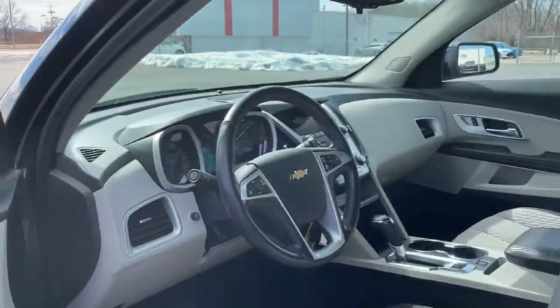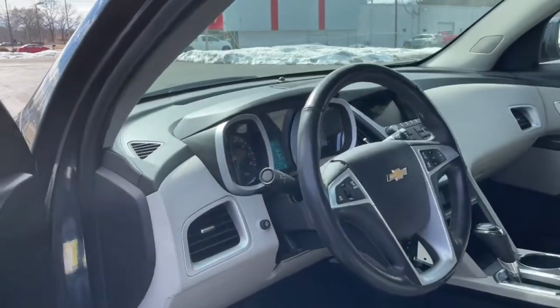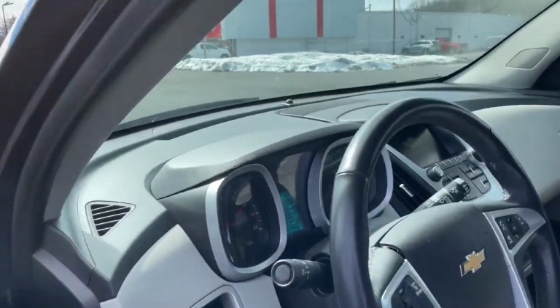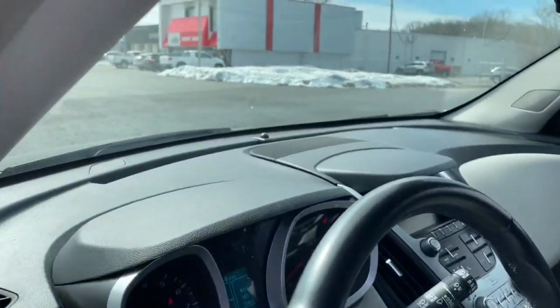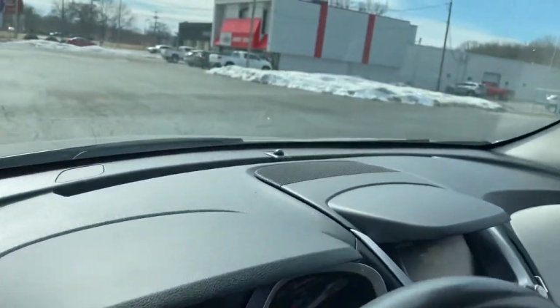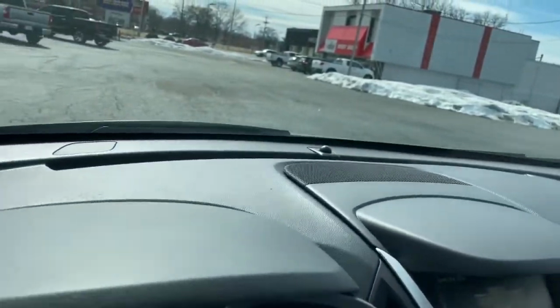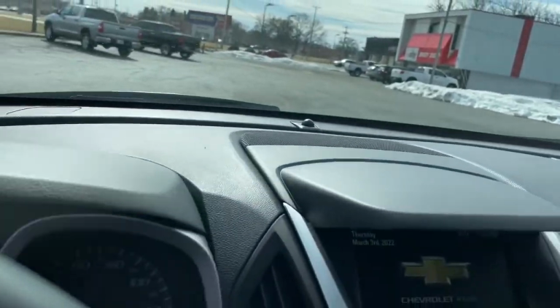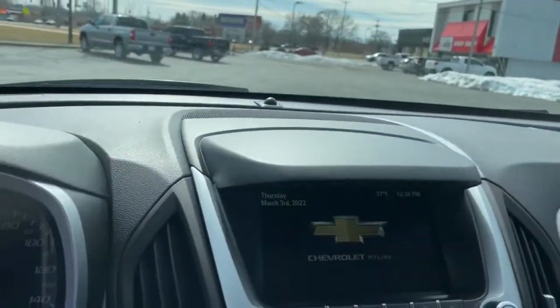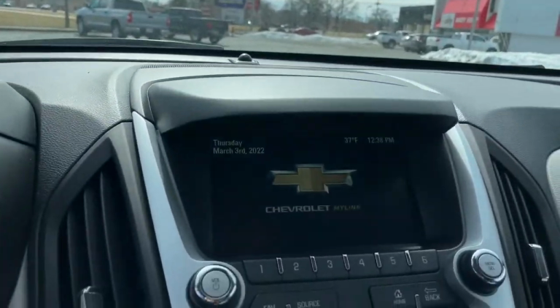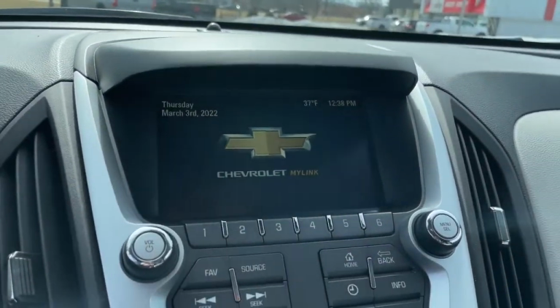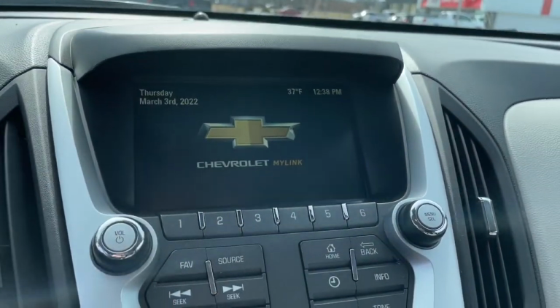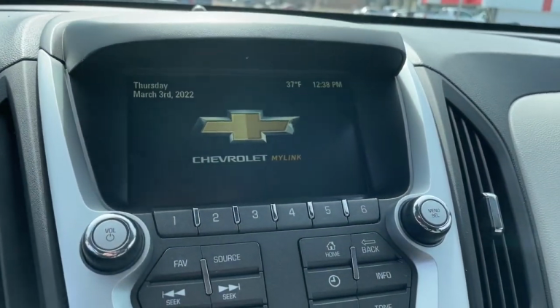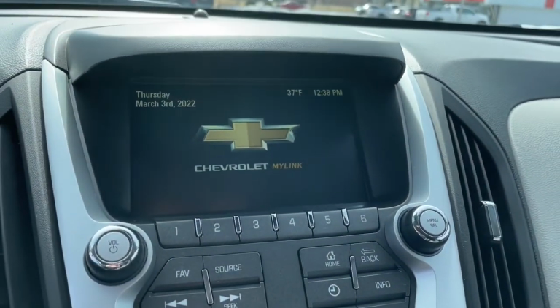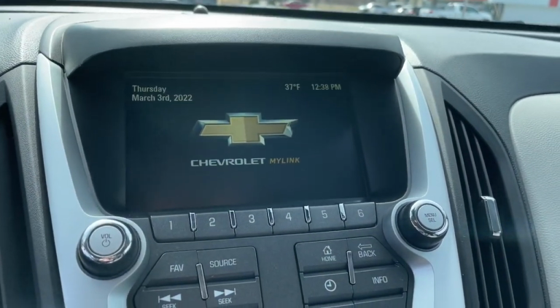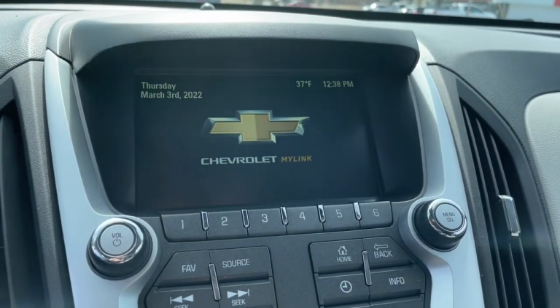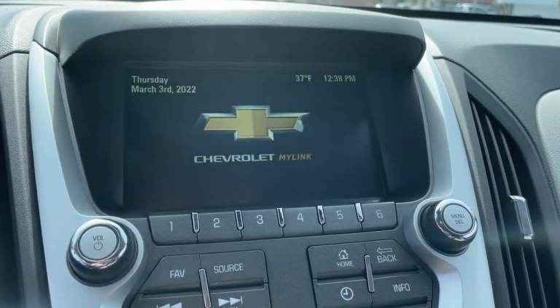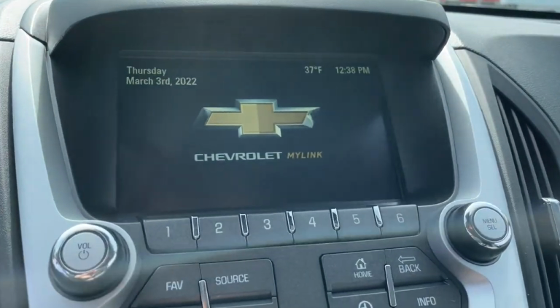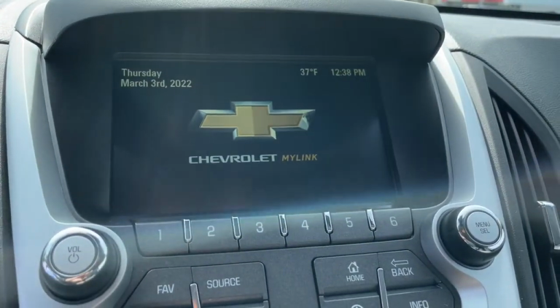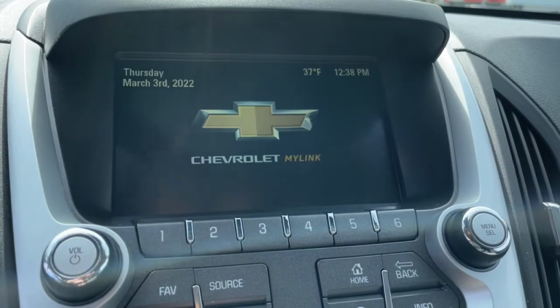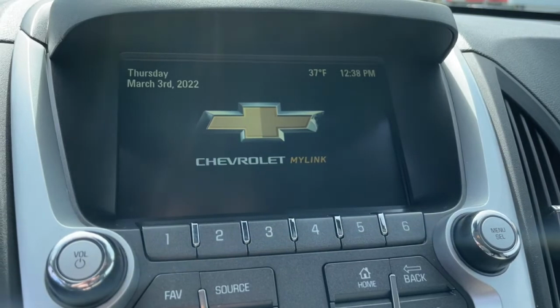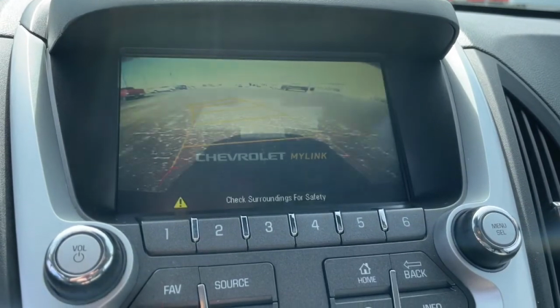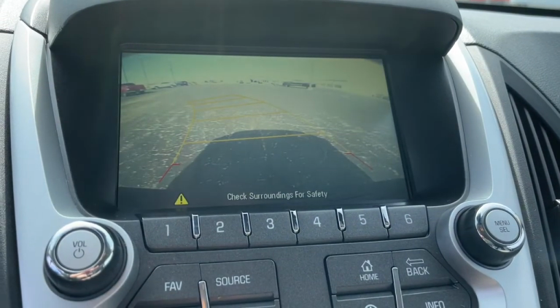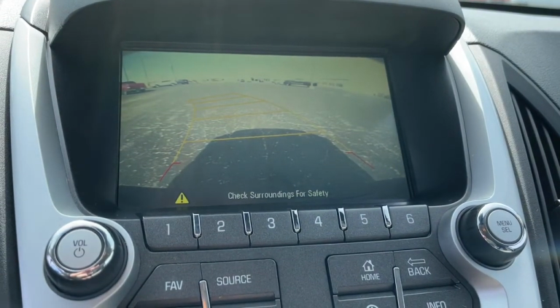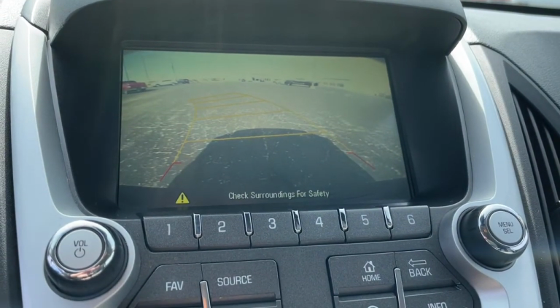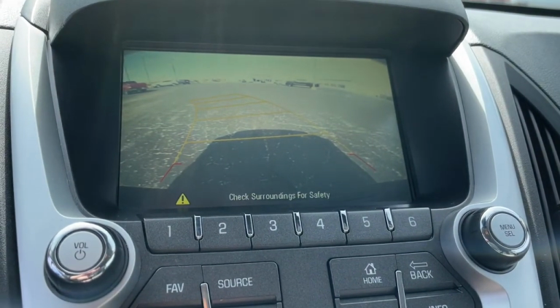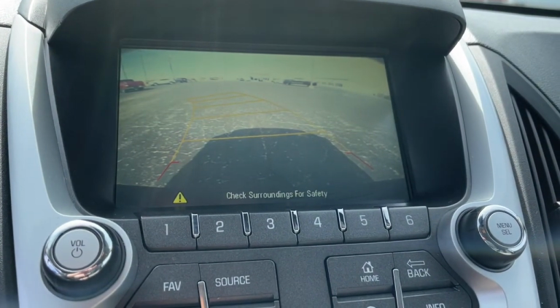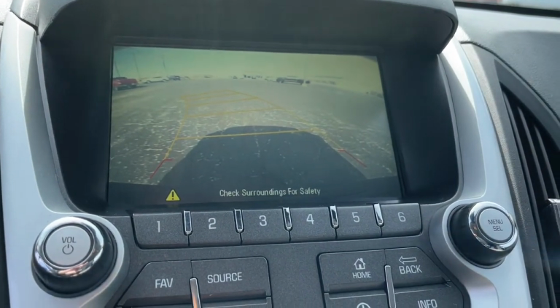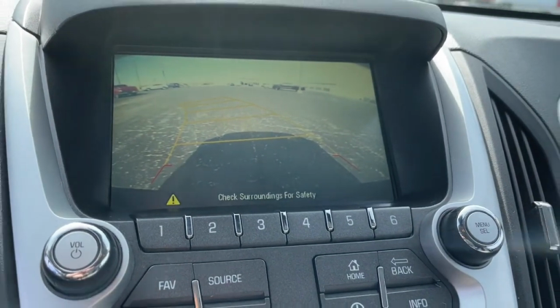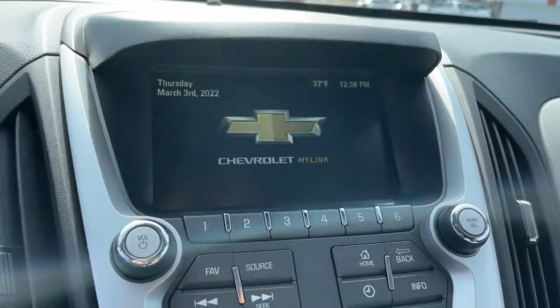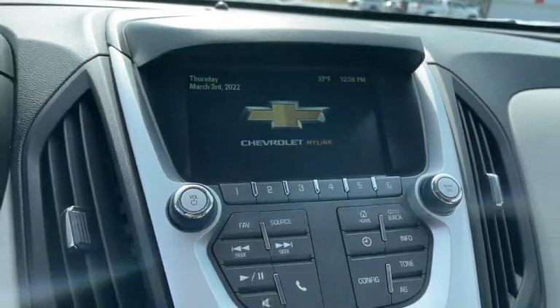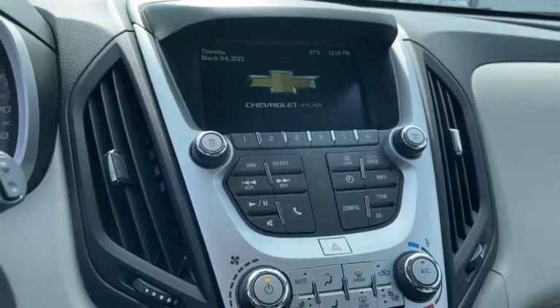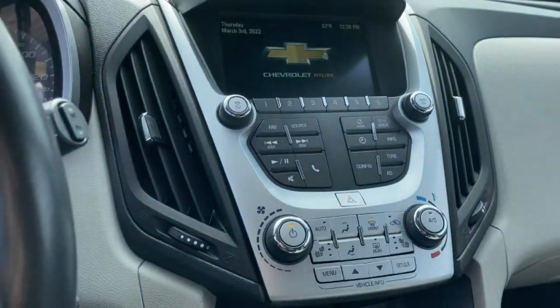Passenger-friendly, loaded with safety features, and great for hauling cargo. It's an ideal family car. These are just some of the great options this vehicle comes with.